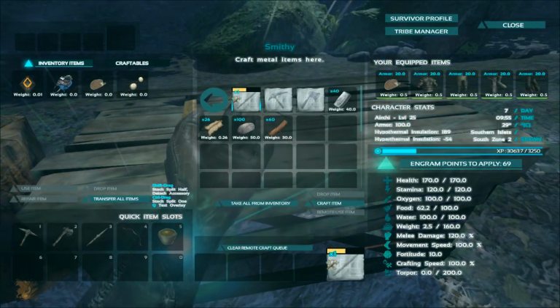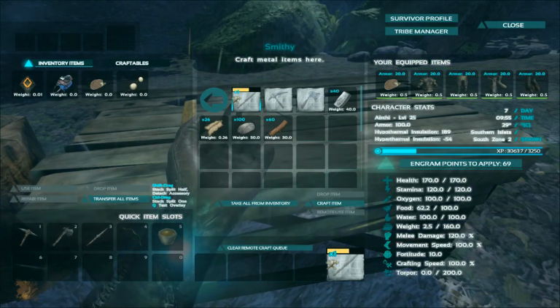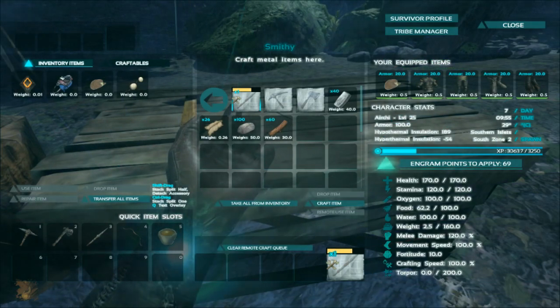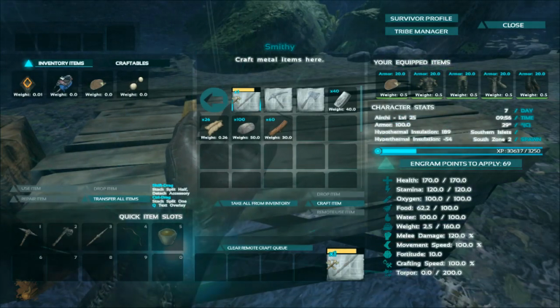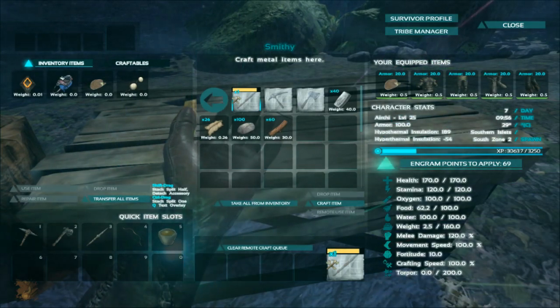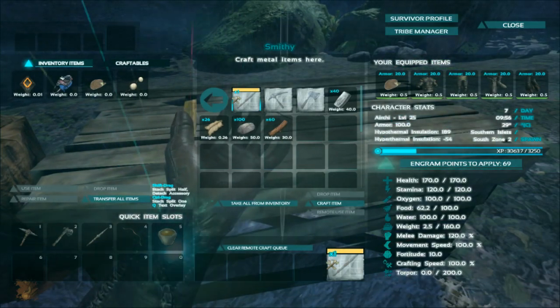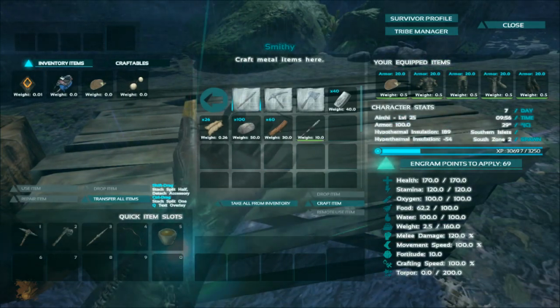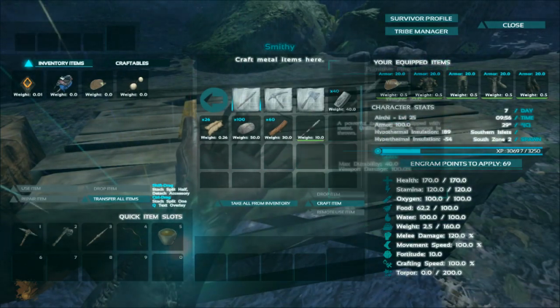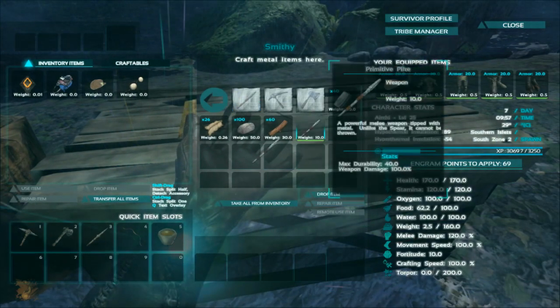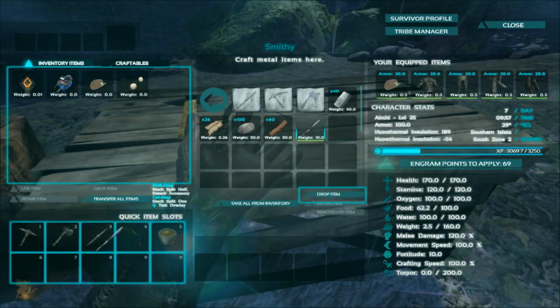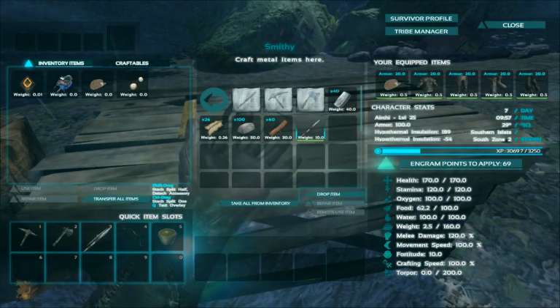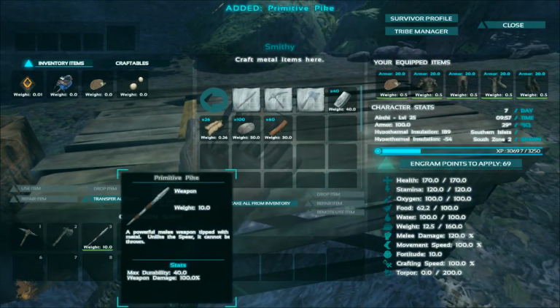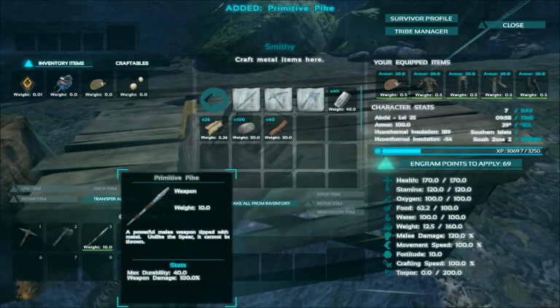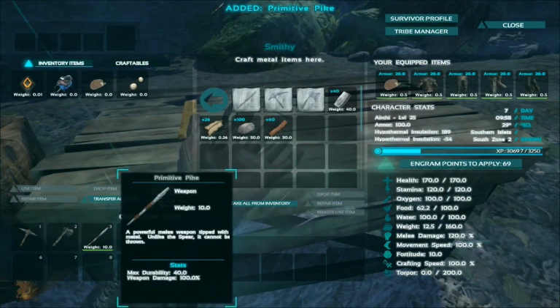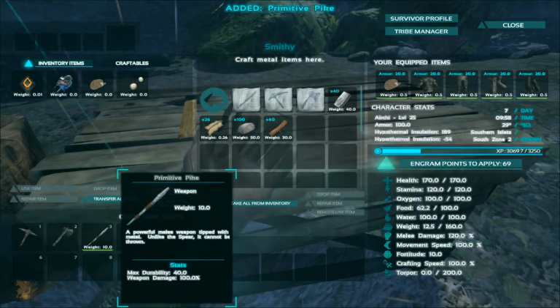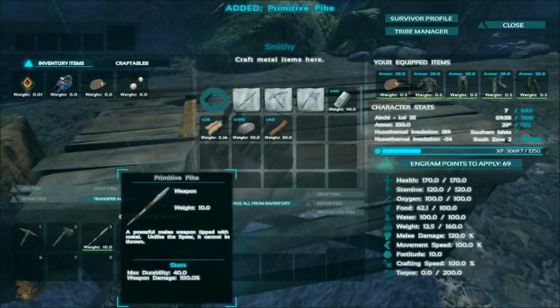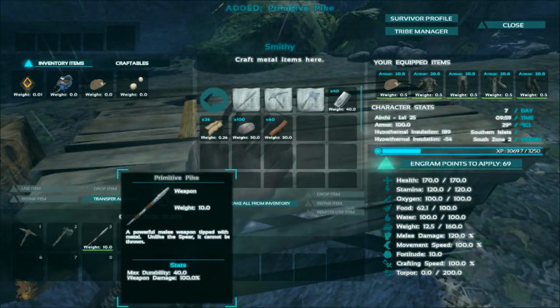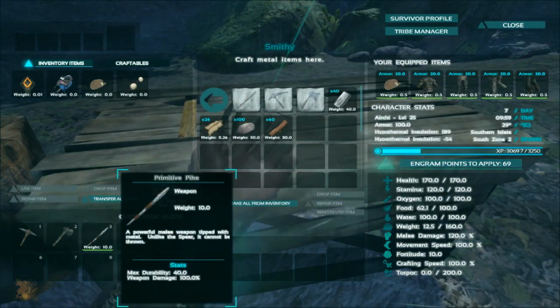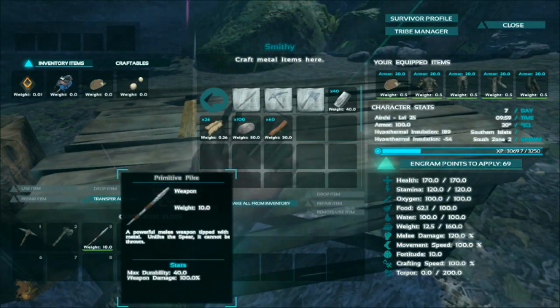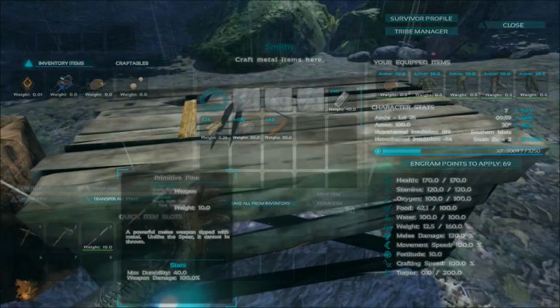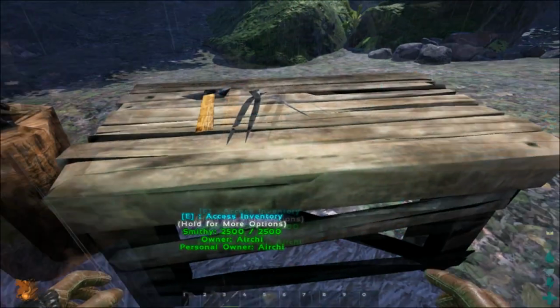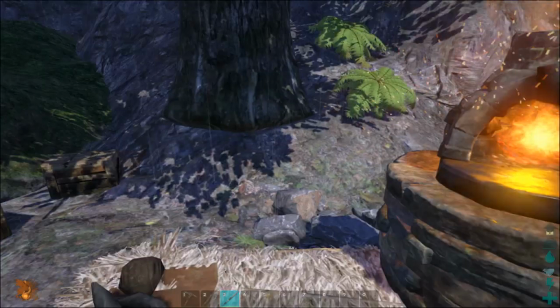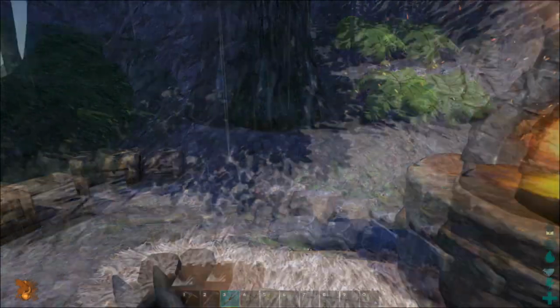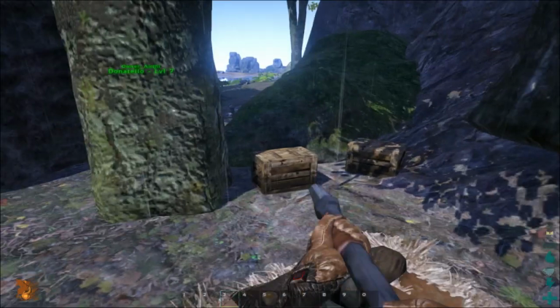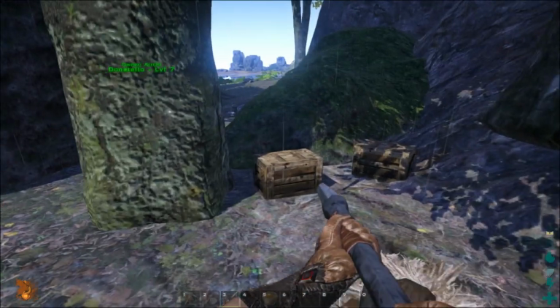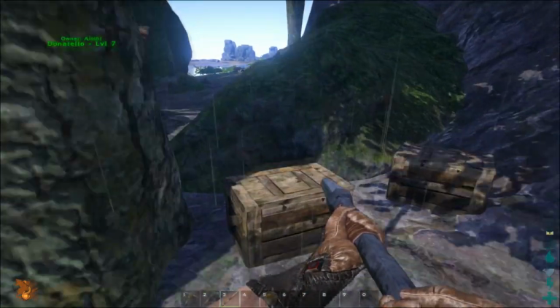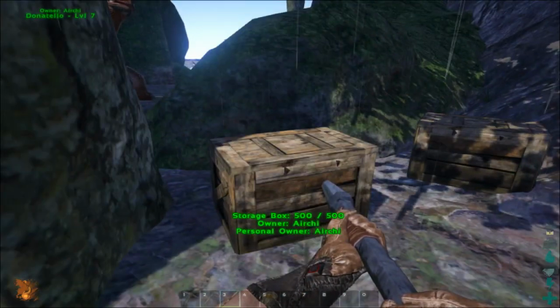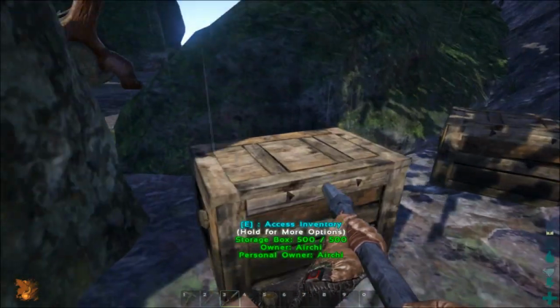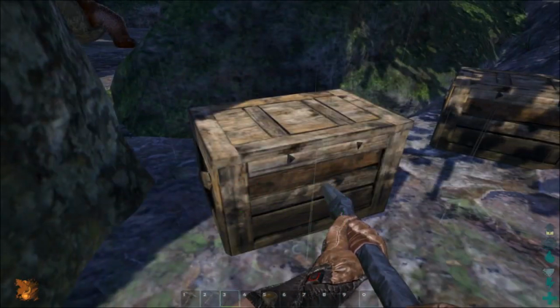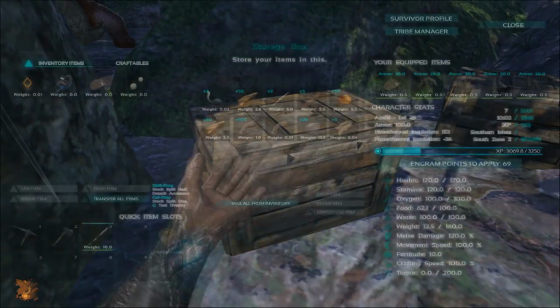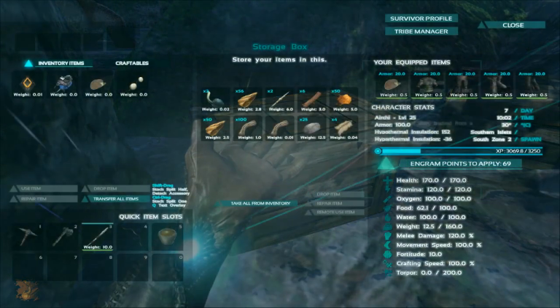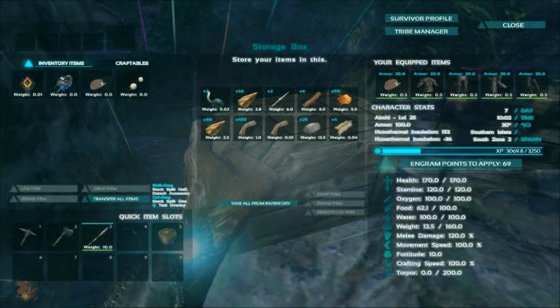The pike does a lot more damage than the spear and won't break as easily. You can use this to go into the caves. The caves are a much more entertaining way to level as you actually get to kill several enemies, and they also drop rare recipes.